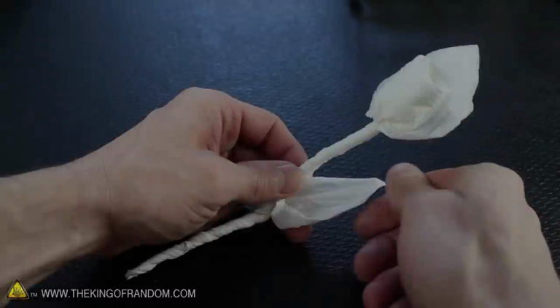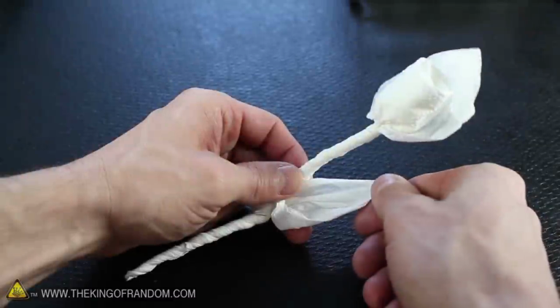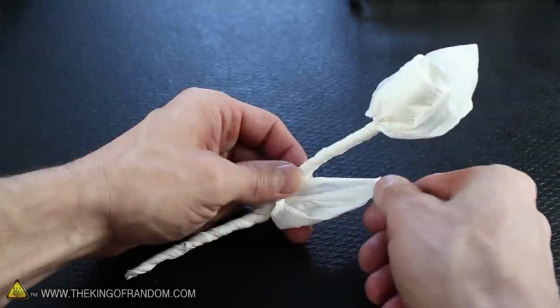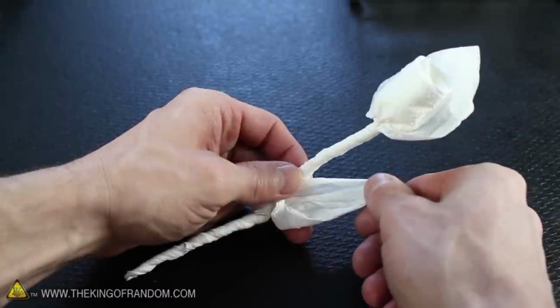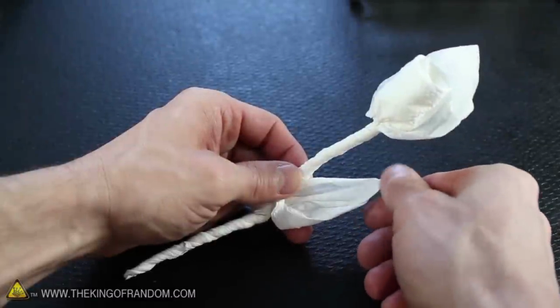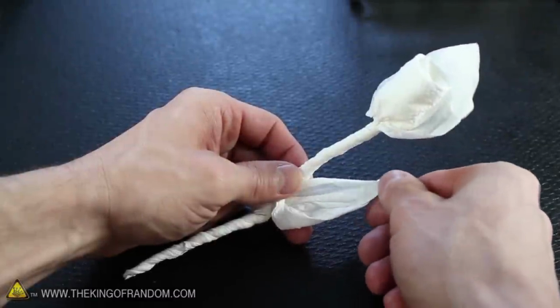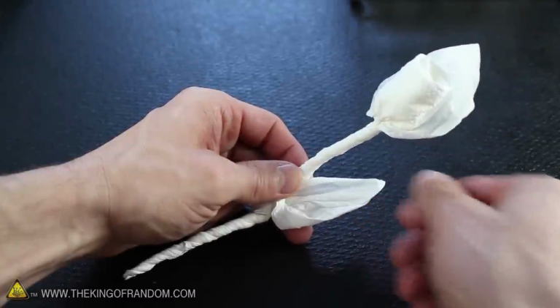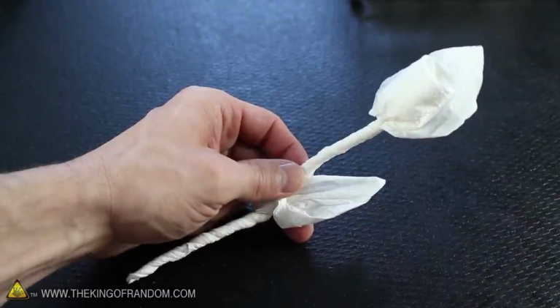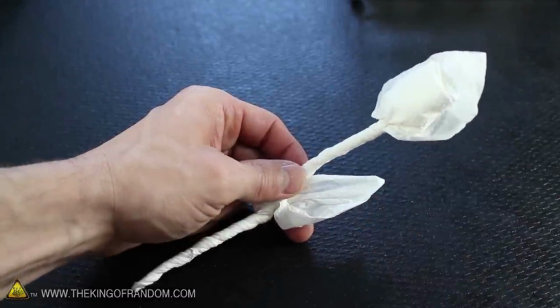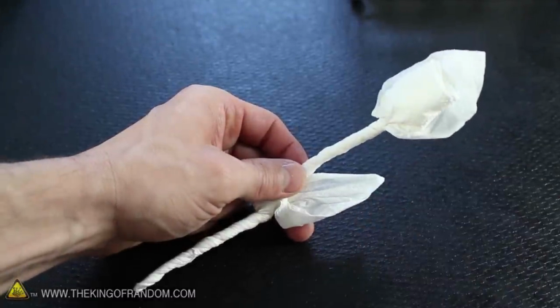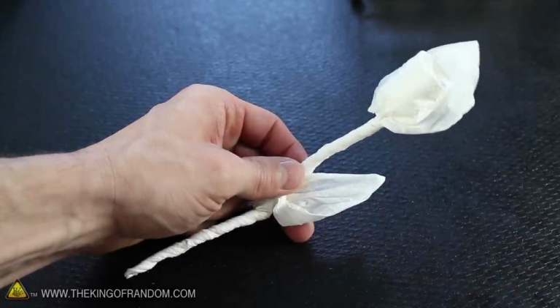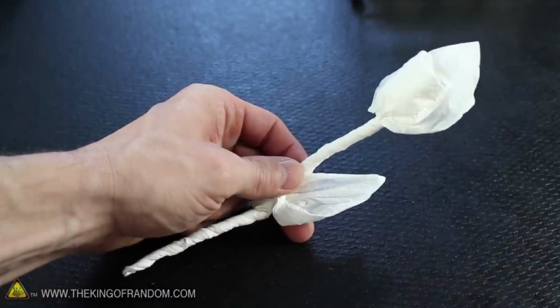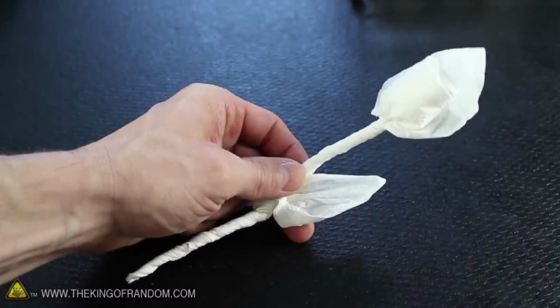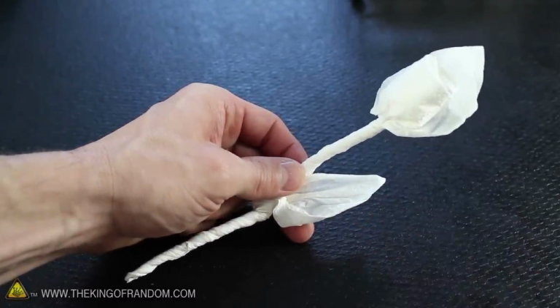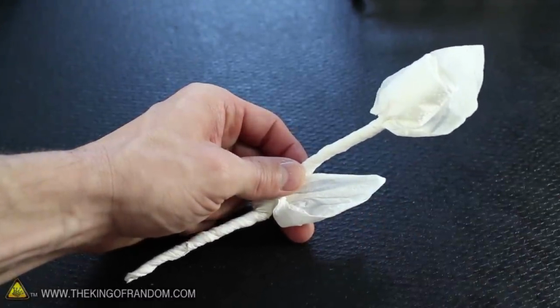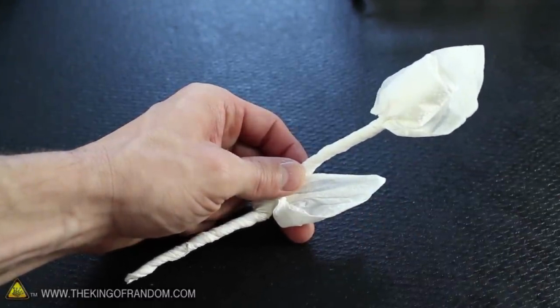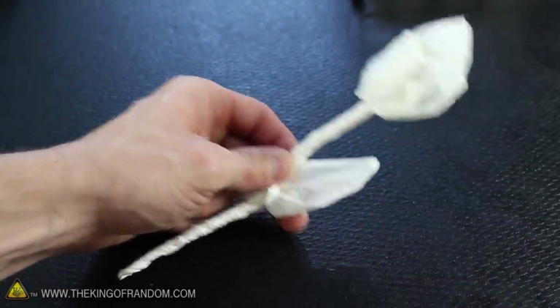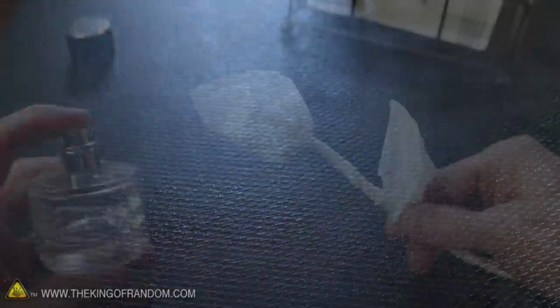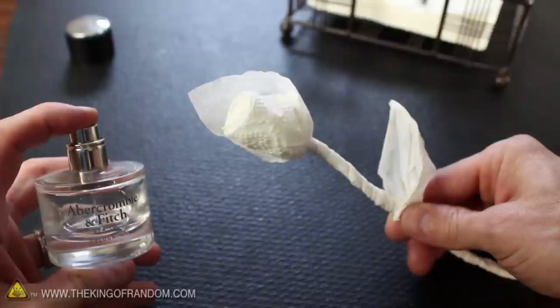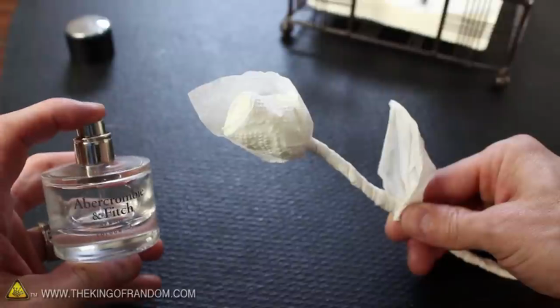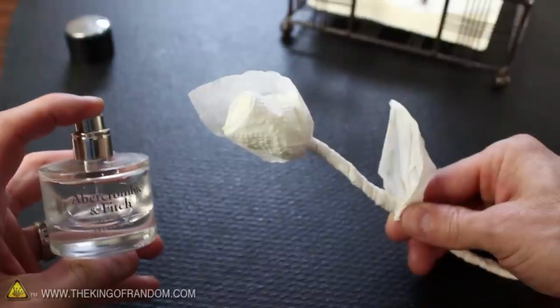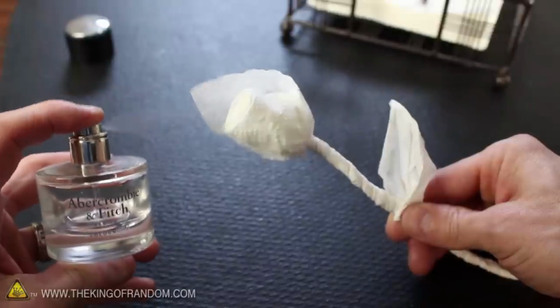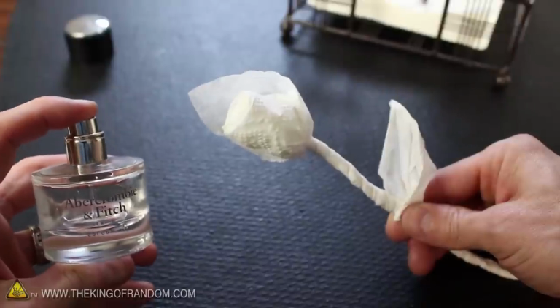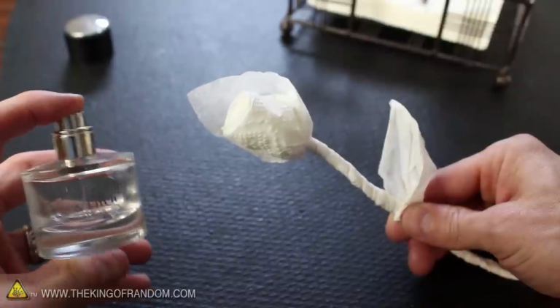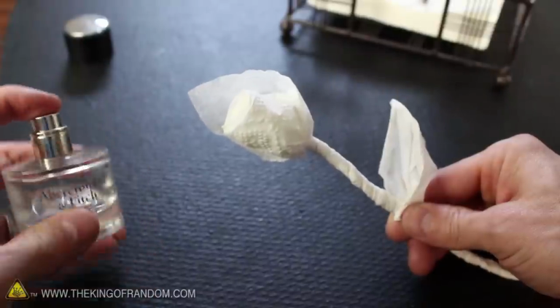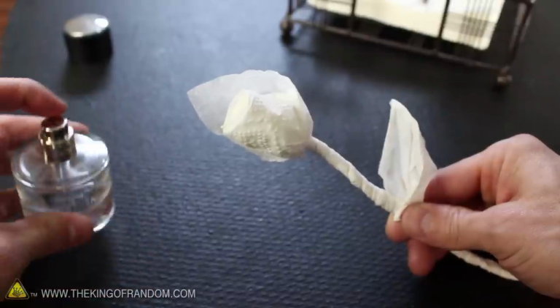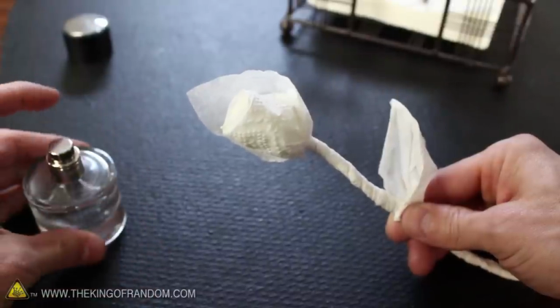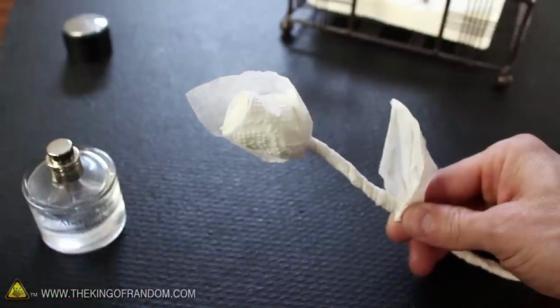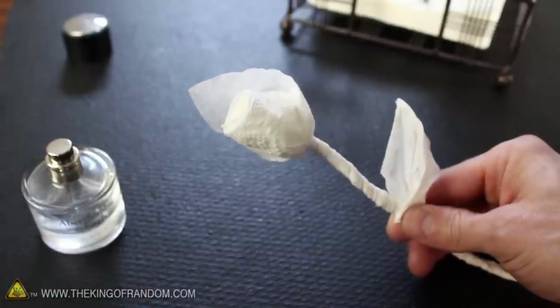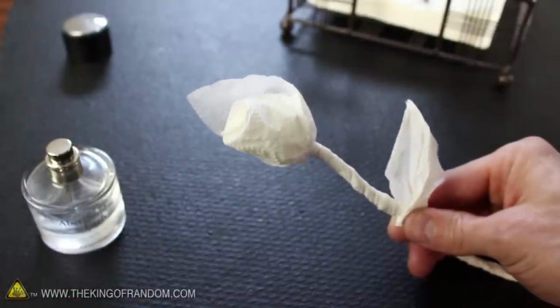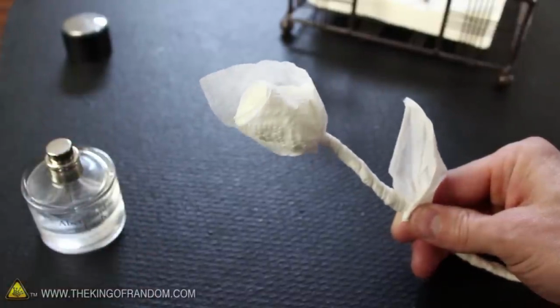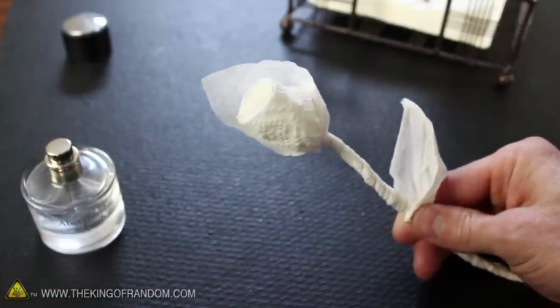You've just made an instant white rose to impress somebody special. Now check this out — if you try spraying a little perfume or cologne on the flower head, it'll smell good too.